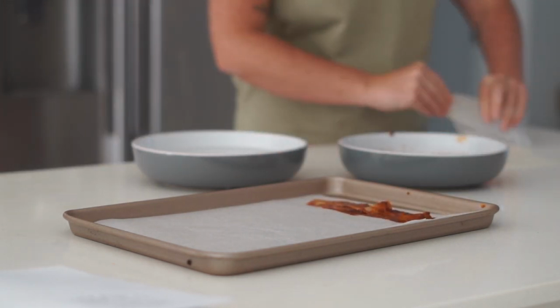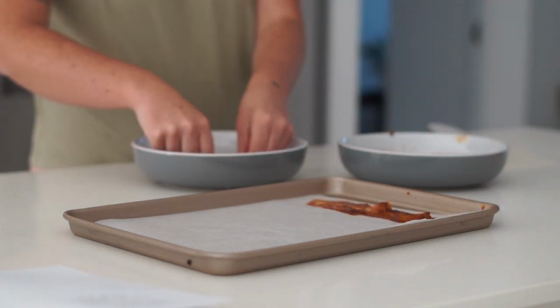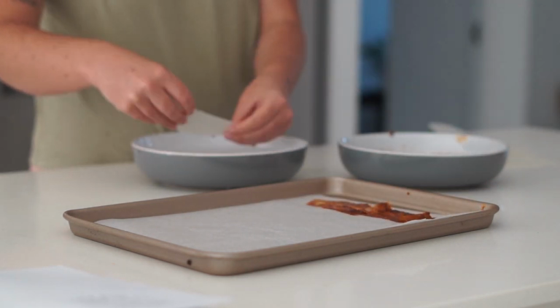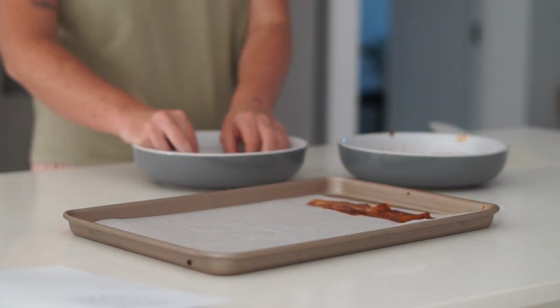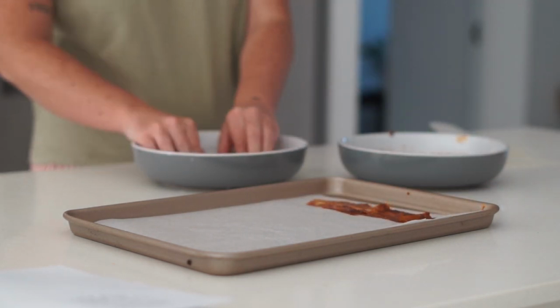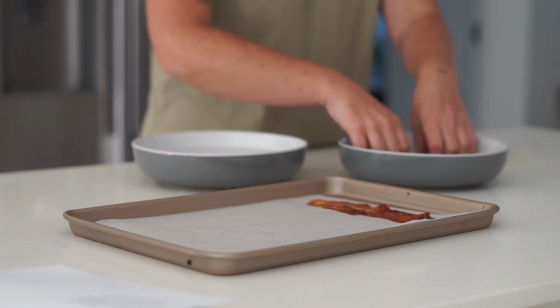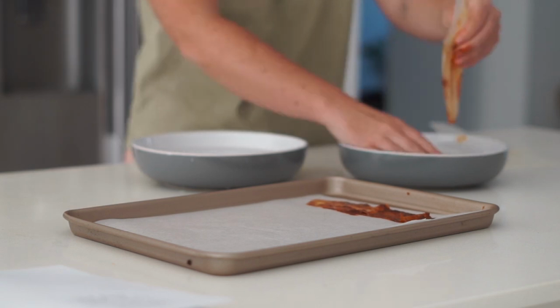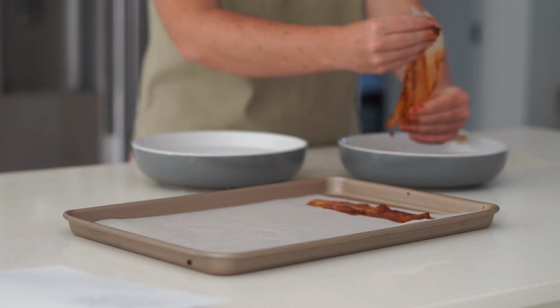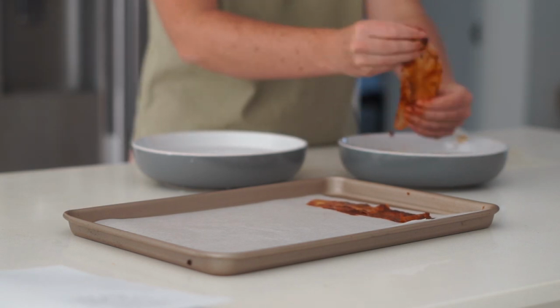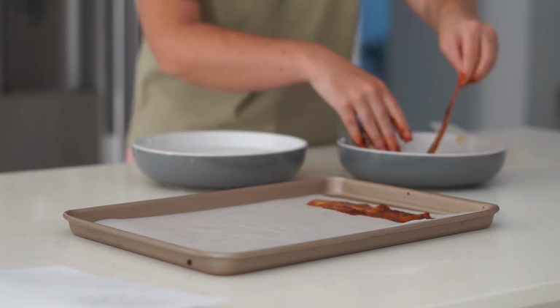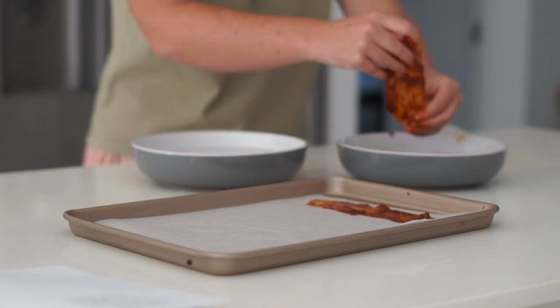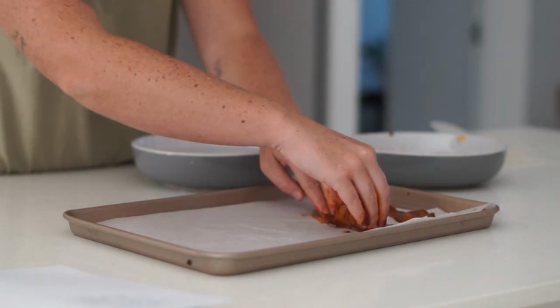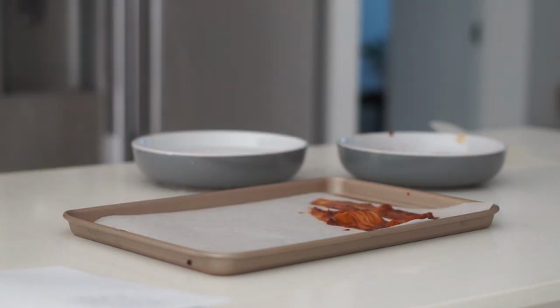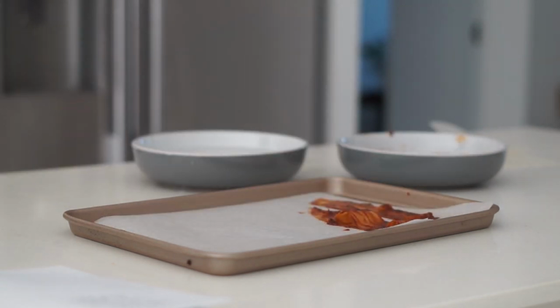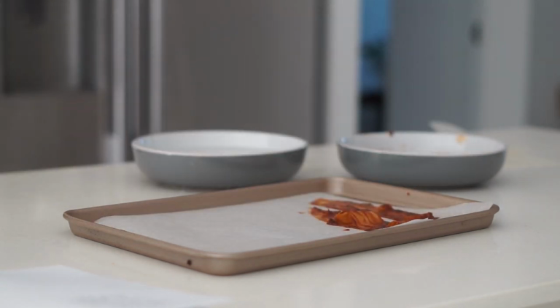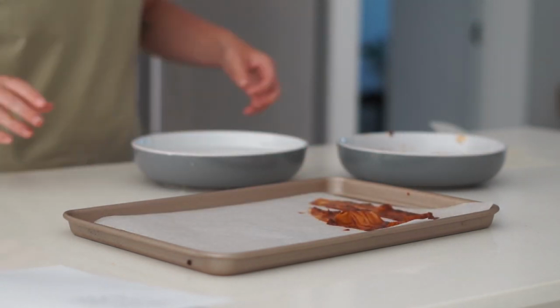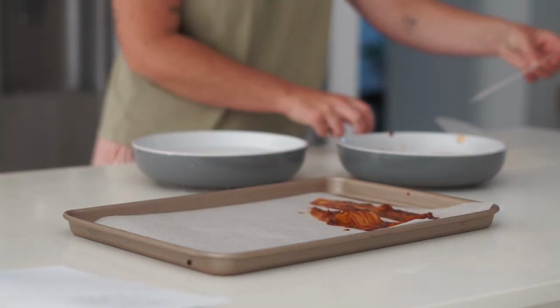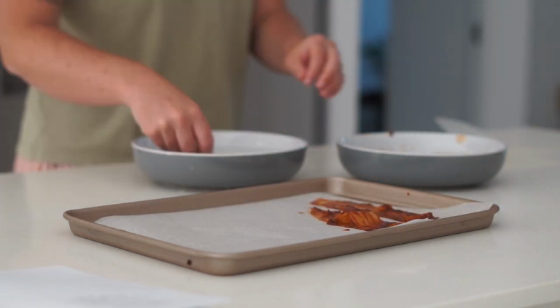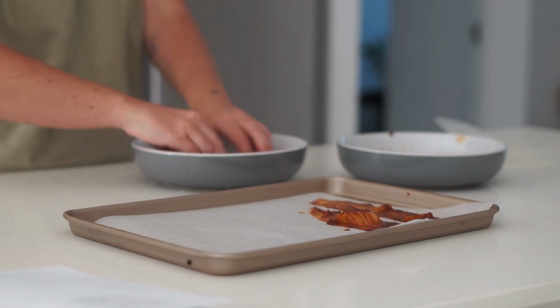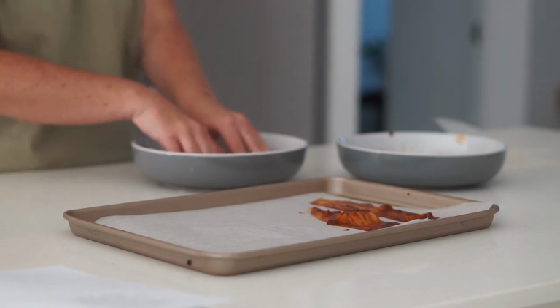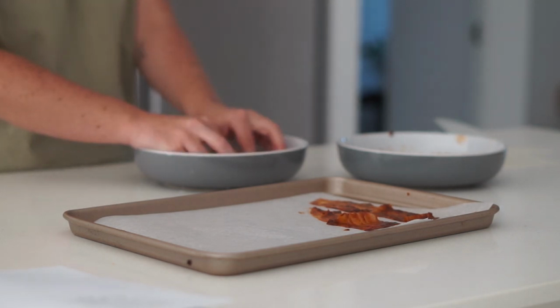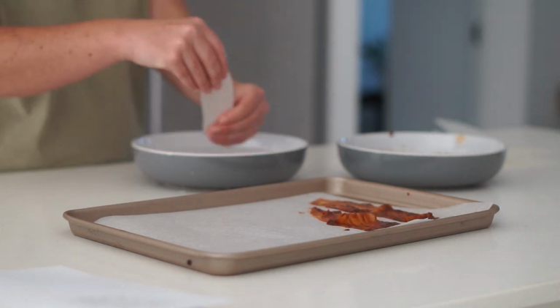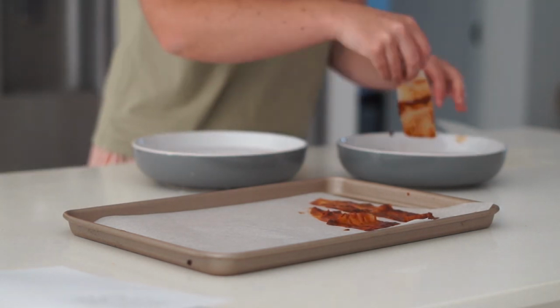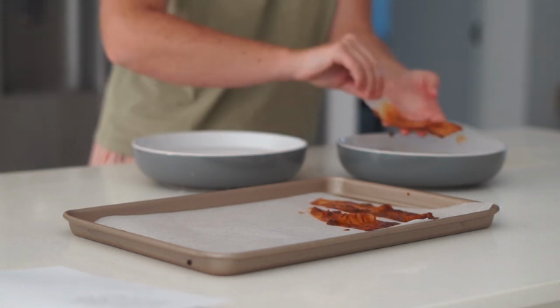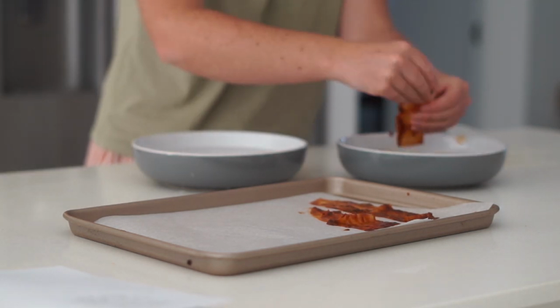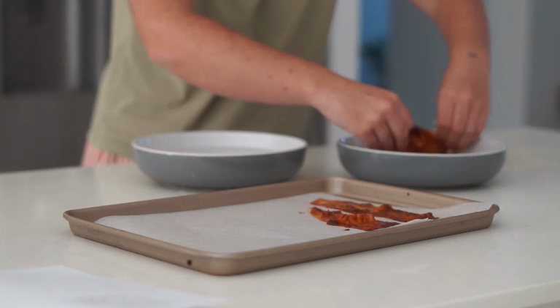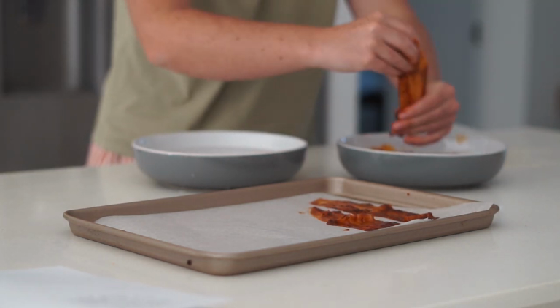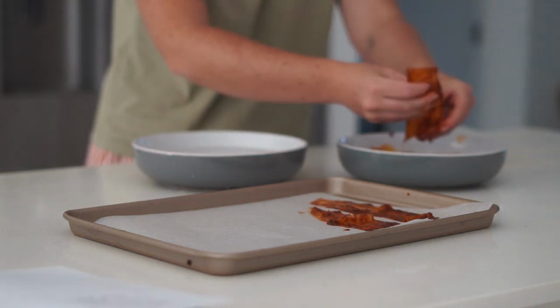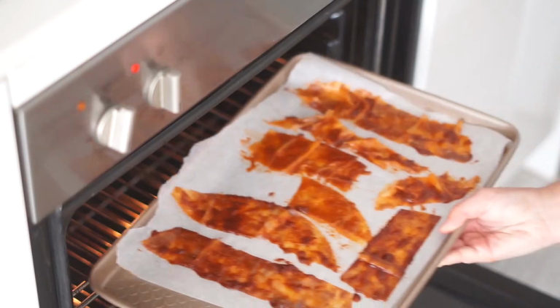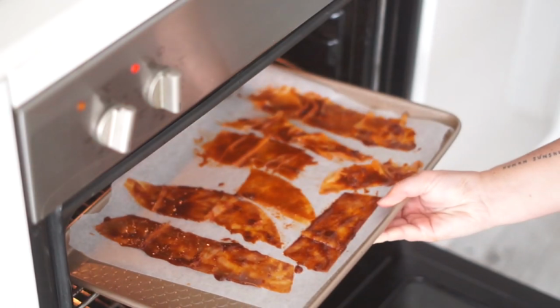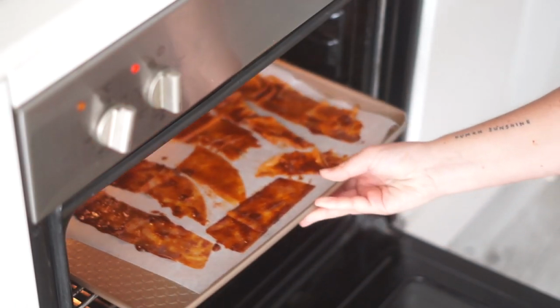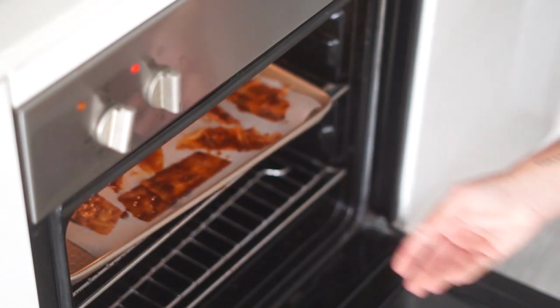You want to do two pieces: stick them together, soak them in the water, and then cover them in the barbecue mixture we made, and then put them onto a baking tray. From there we're going to bake them in the oven for about 10 to 12 minutes.